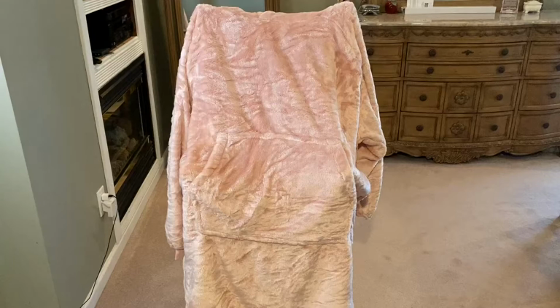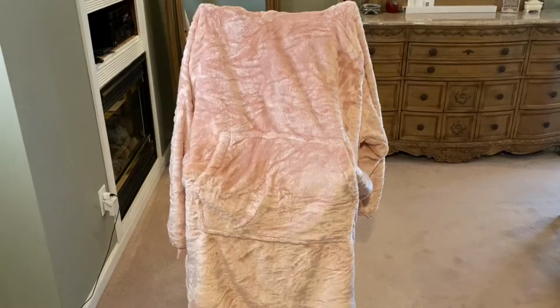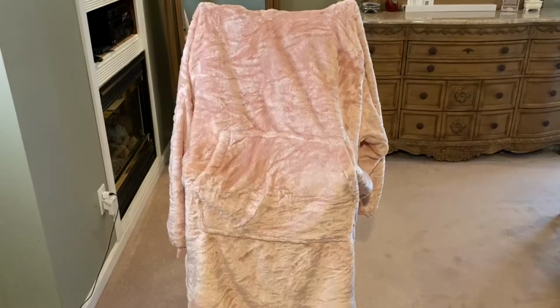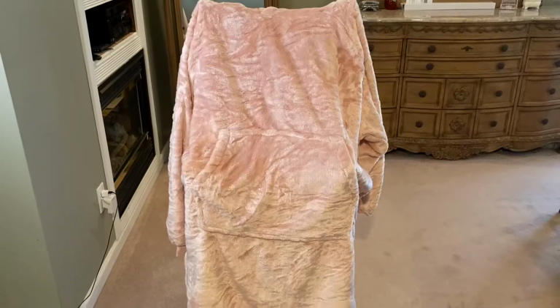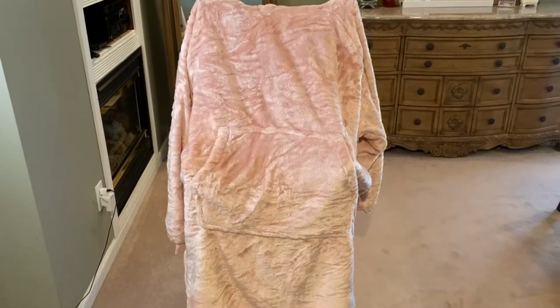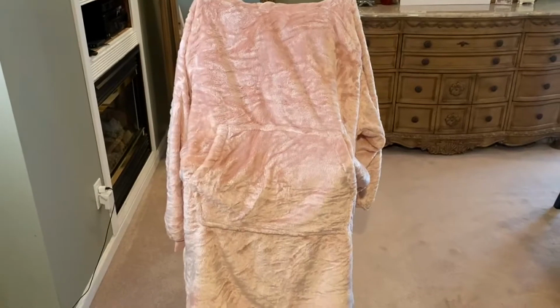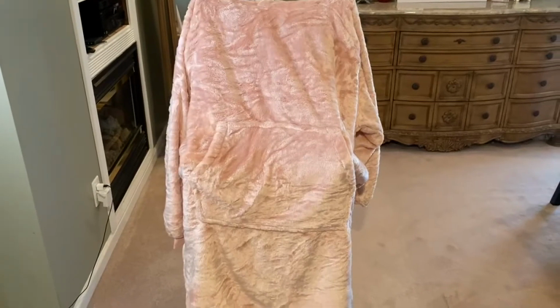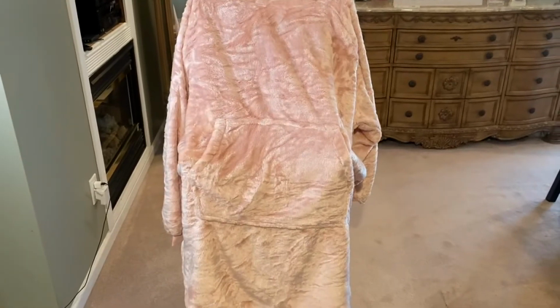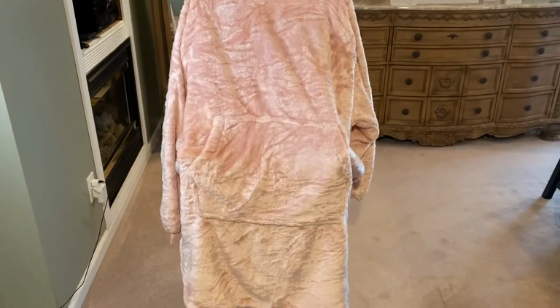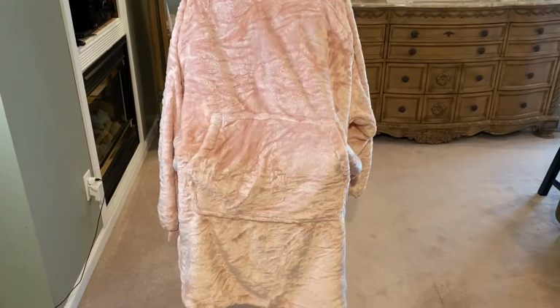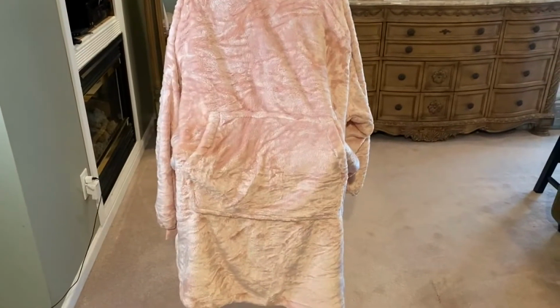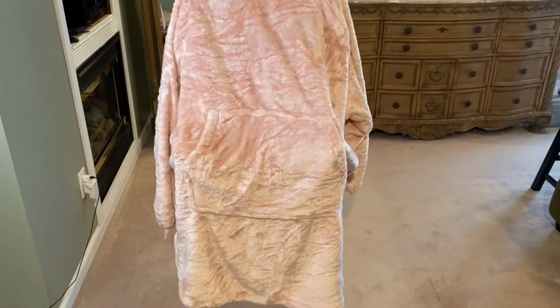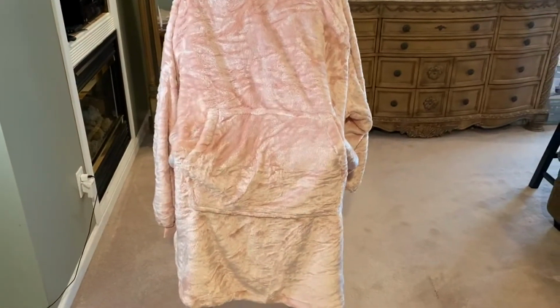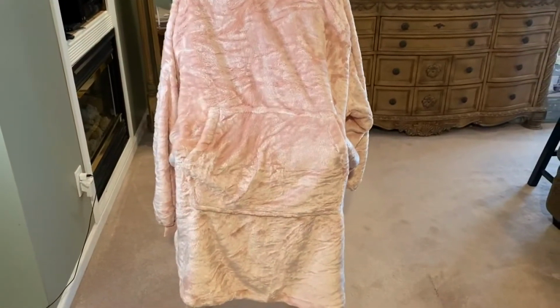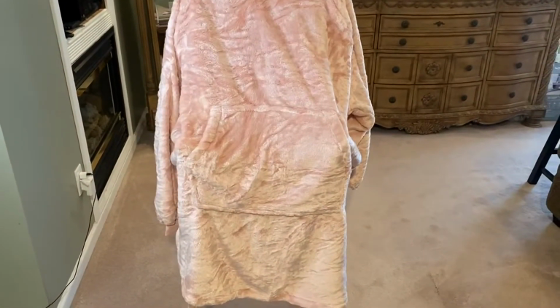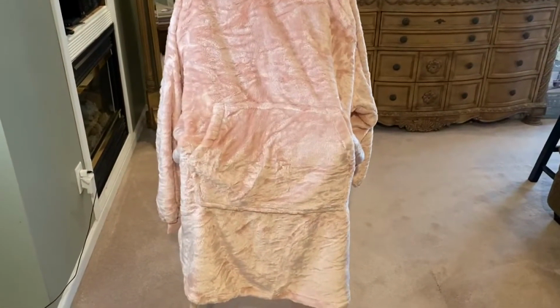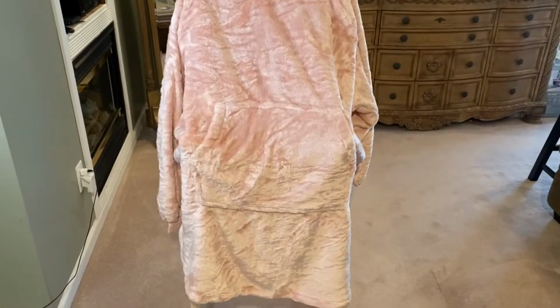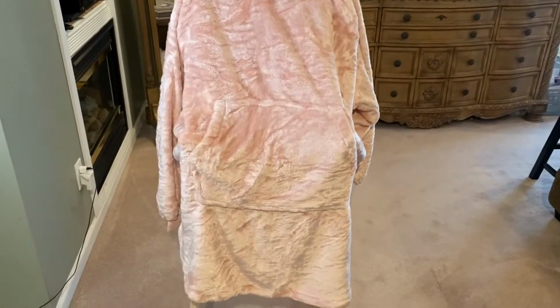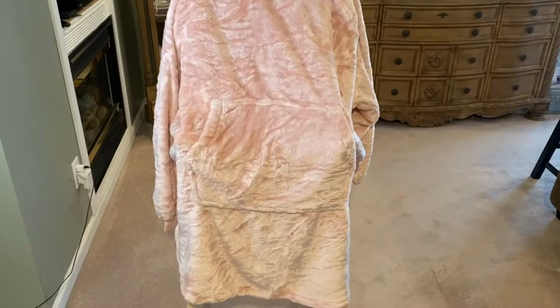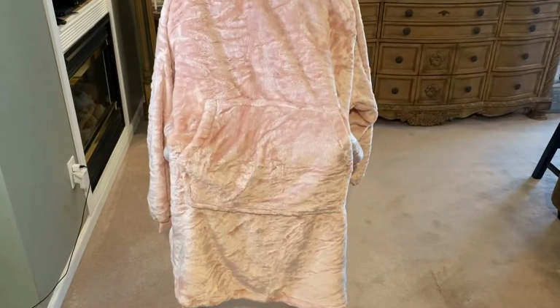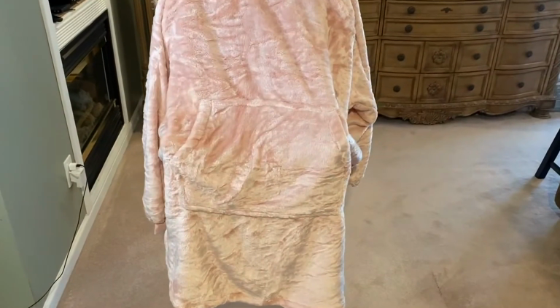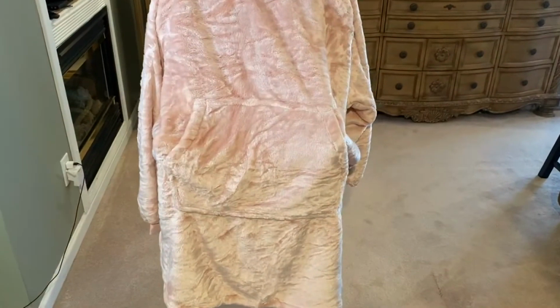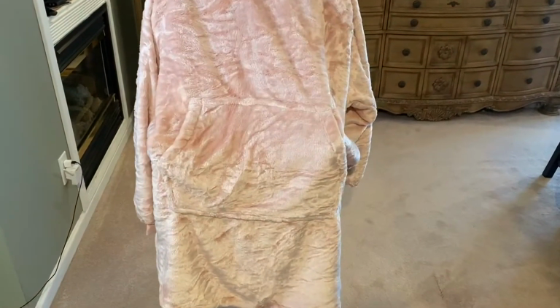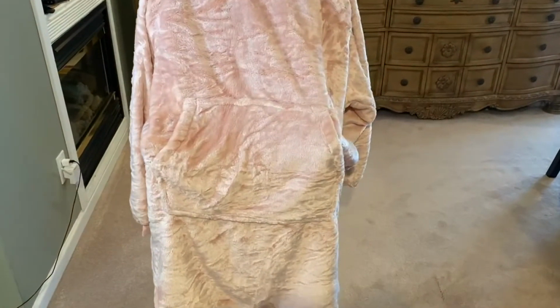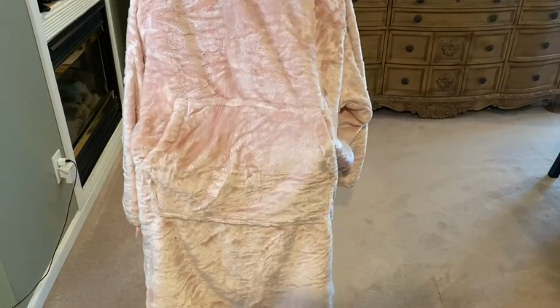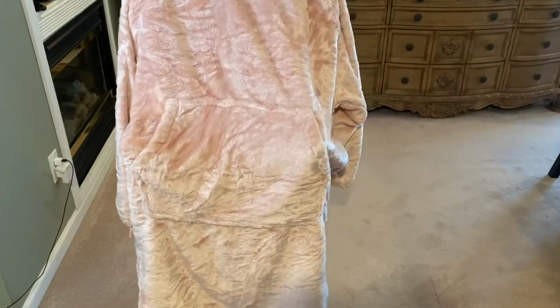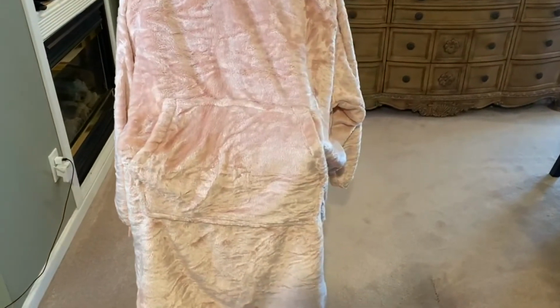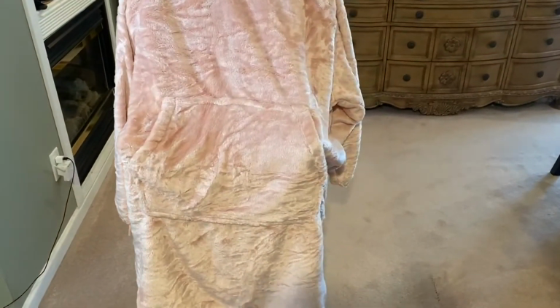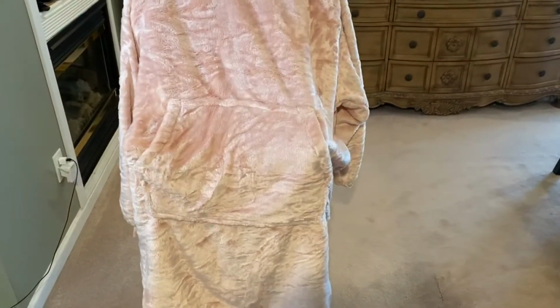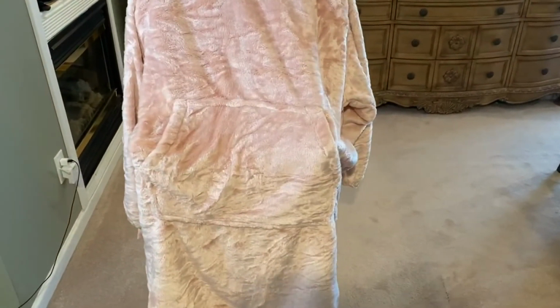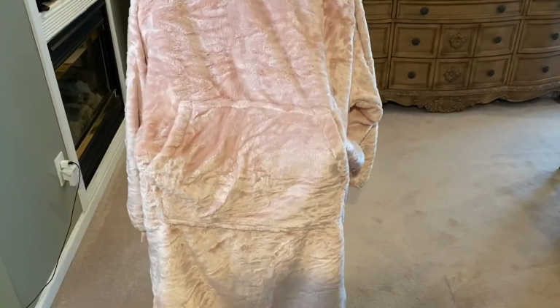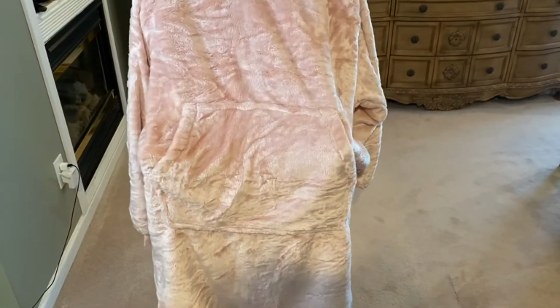I am reviewing this wearable blanket right out of the box. This is what you get. The fabric feels very nice, soft, and warm.